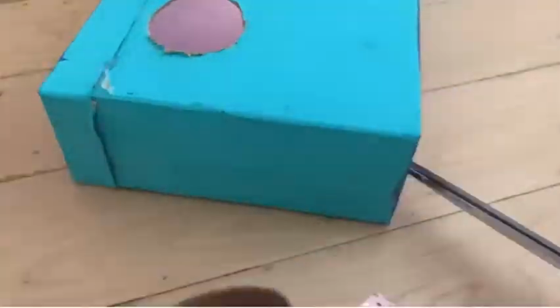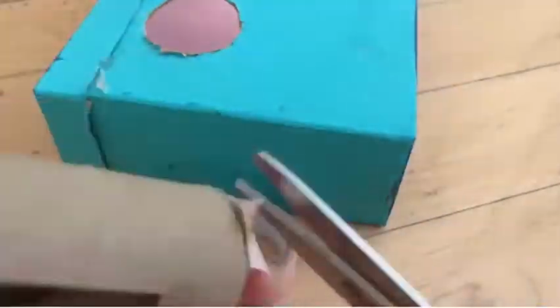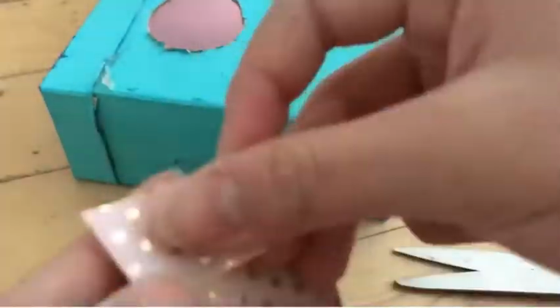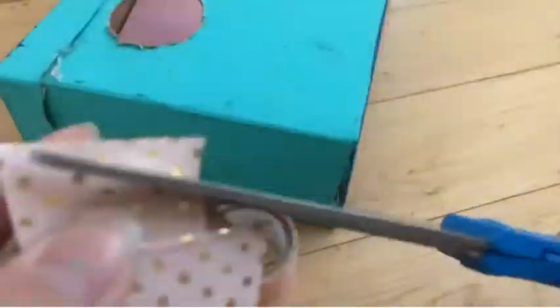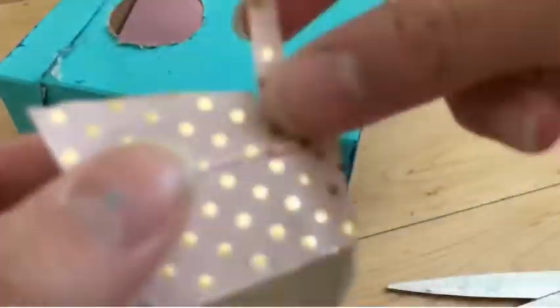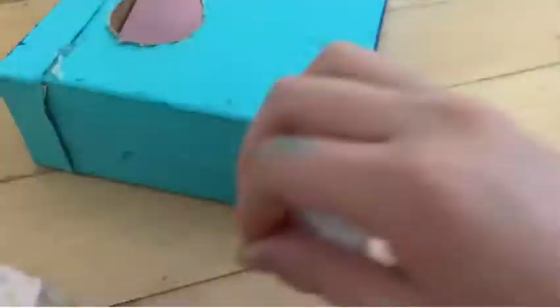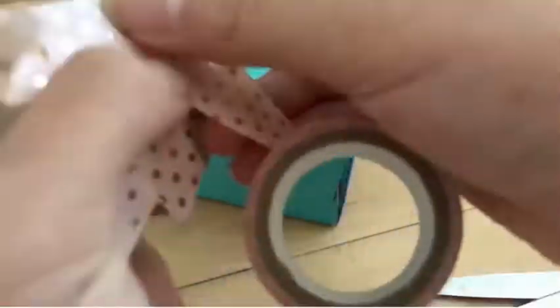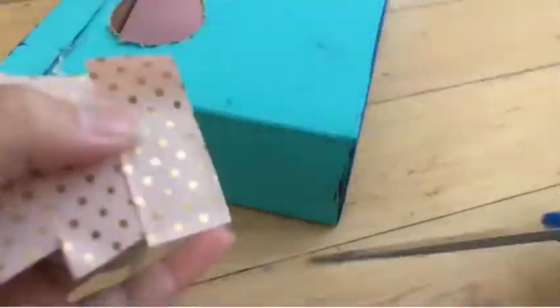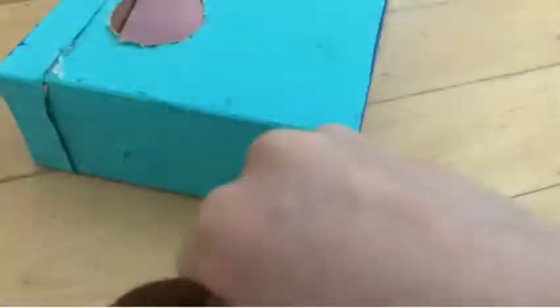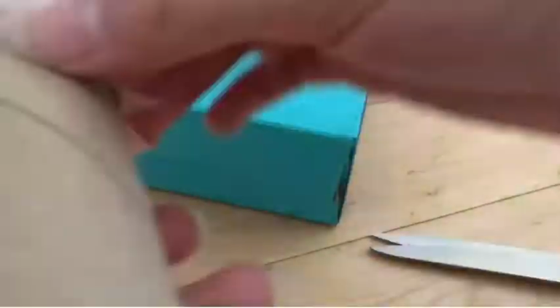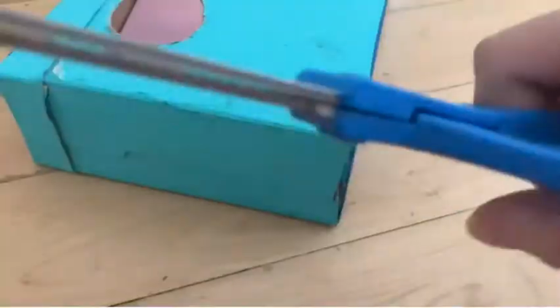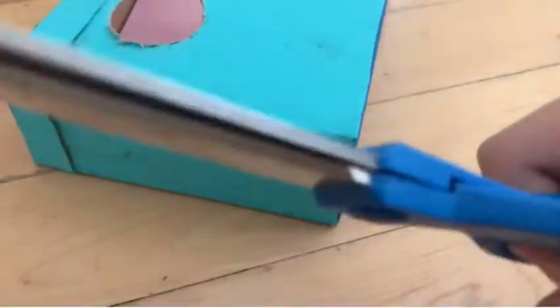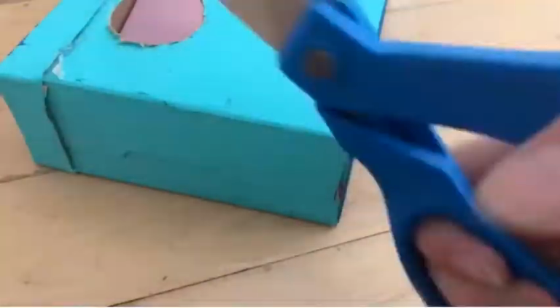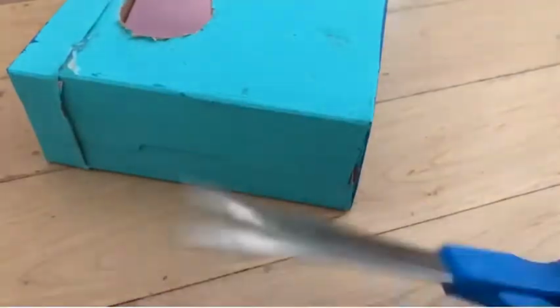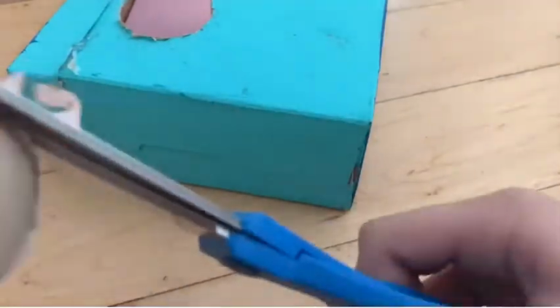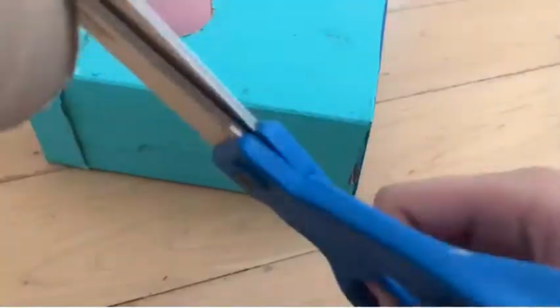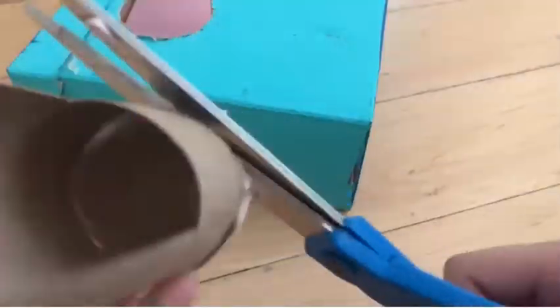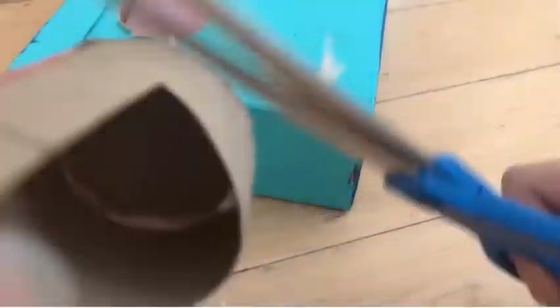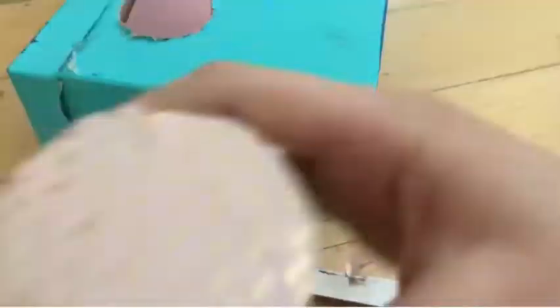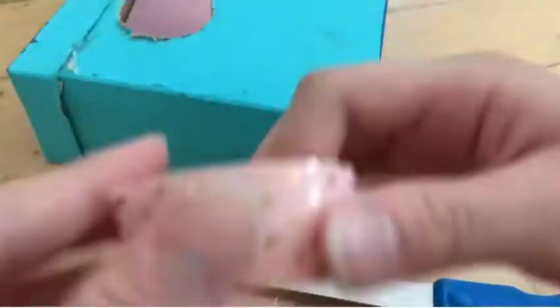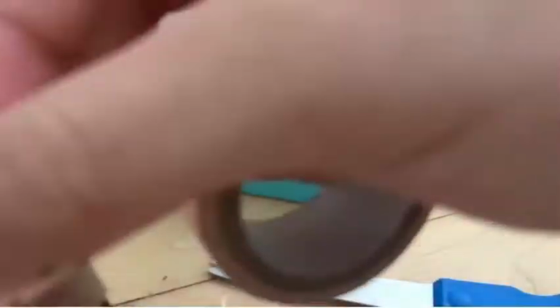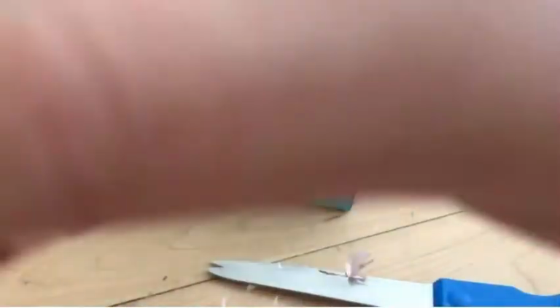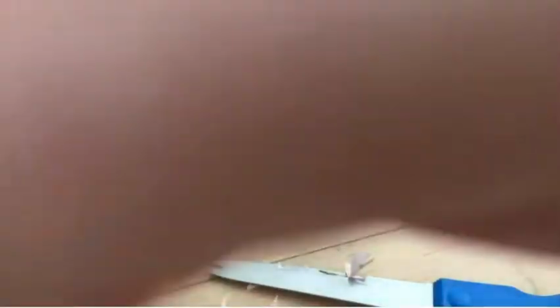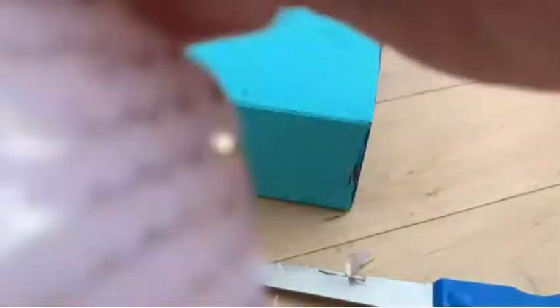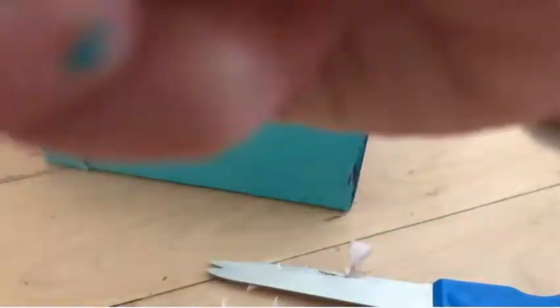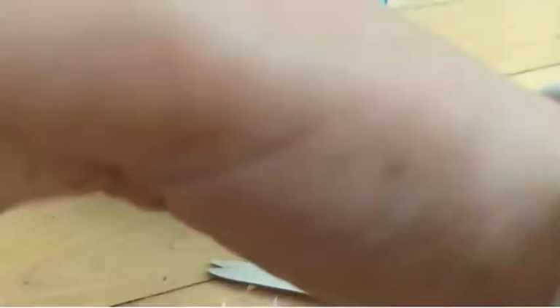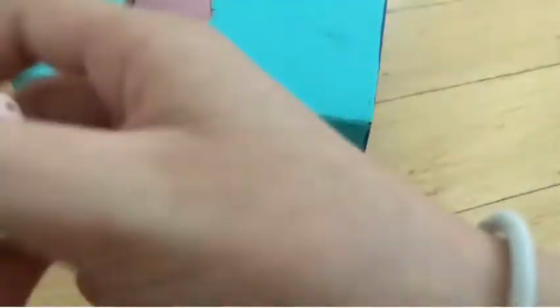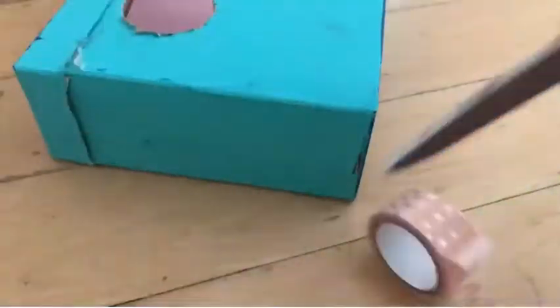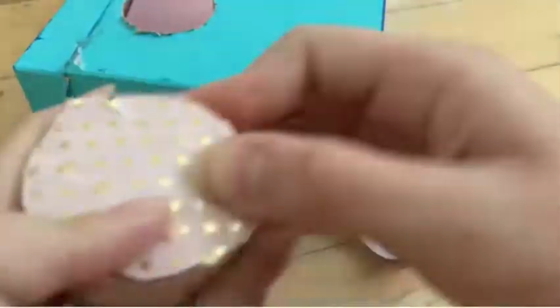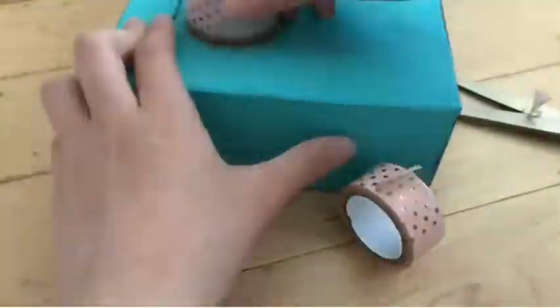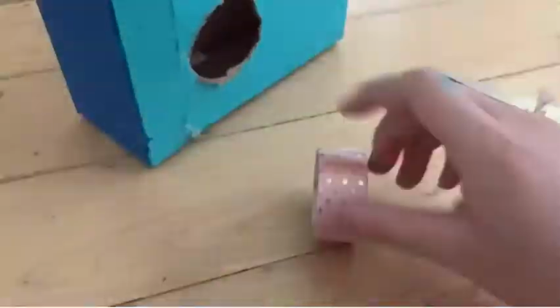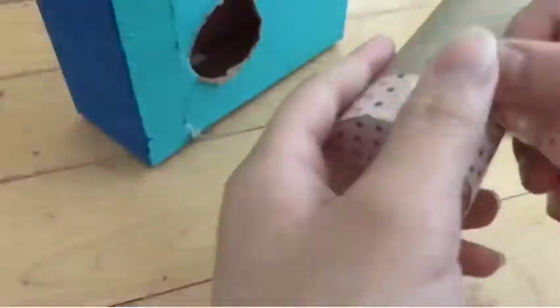I decided to re-stick it in because the top kept falling off, so I just hot glued it. That's what I was doing, if you want to know.